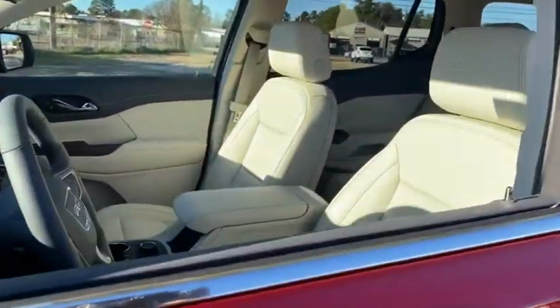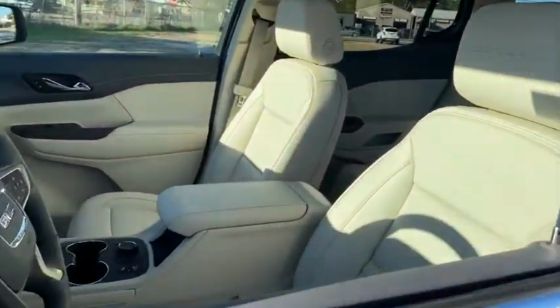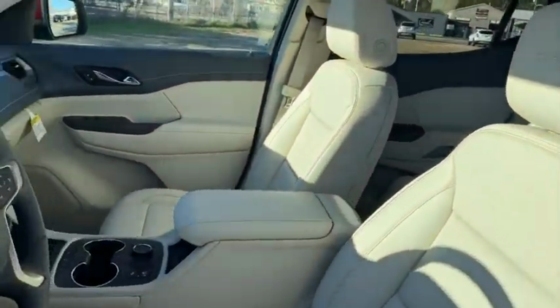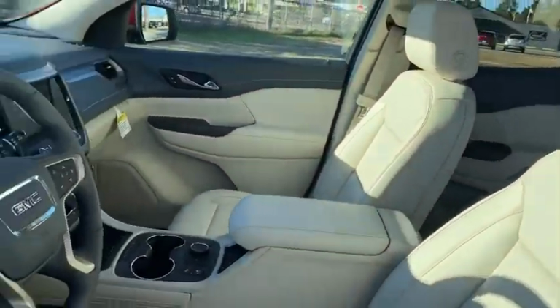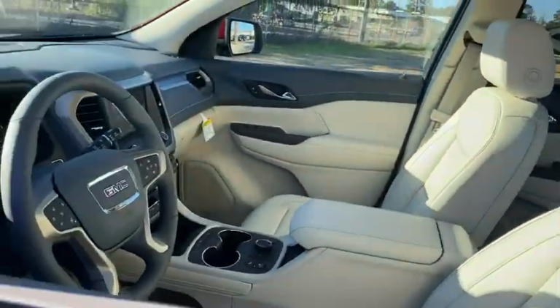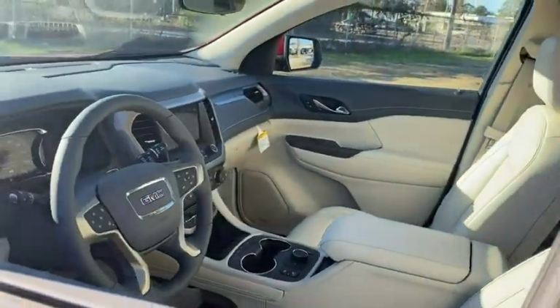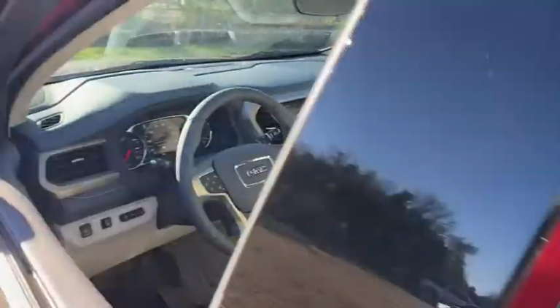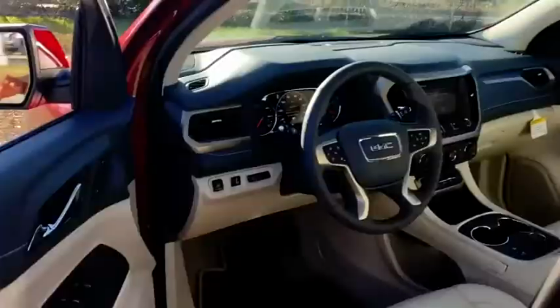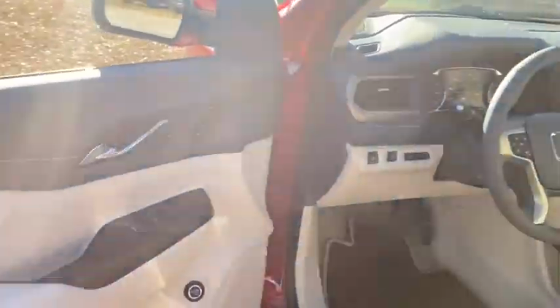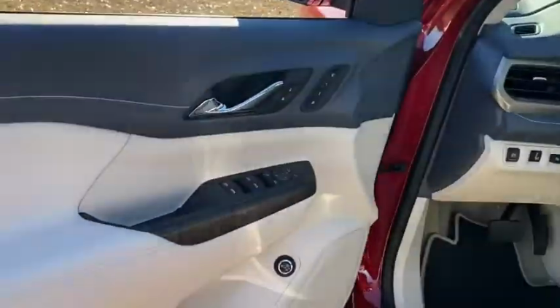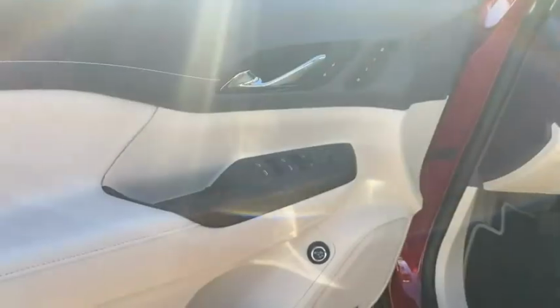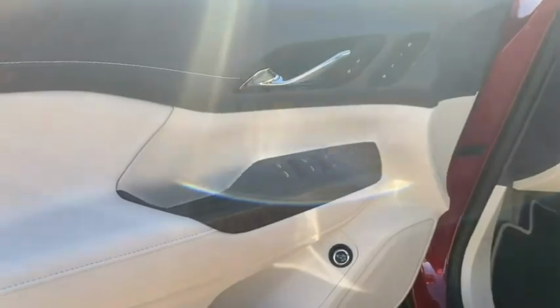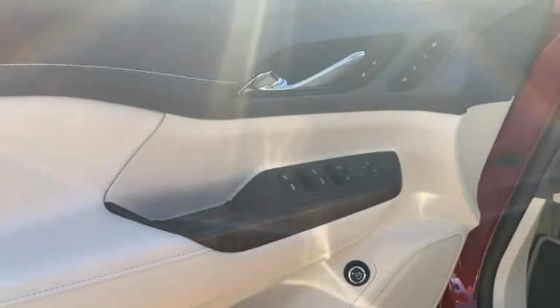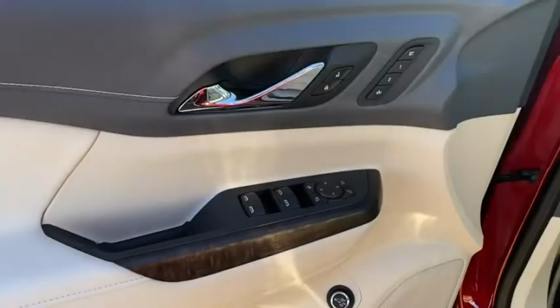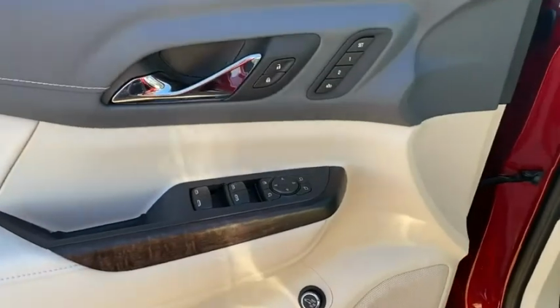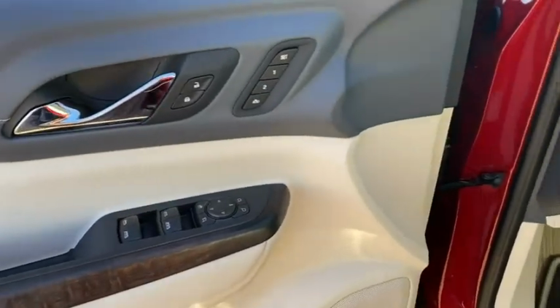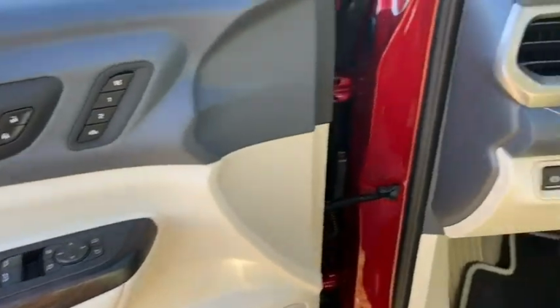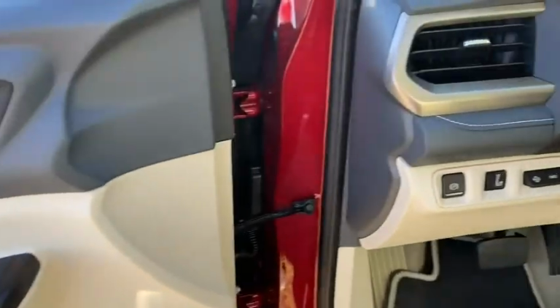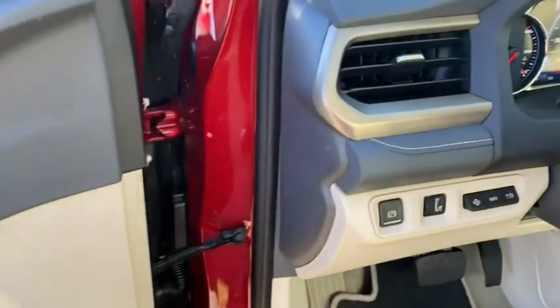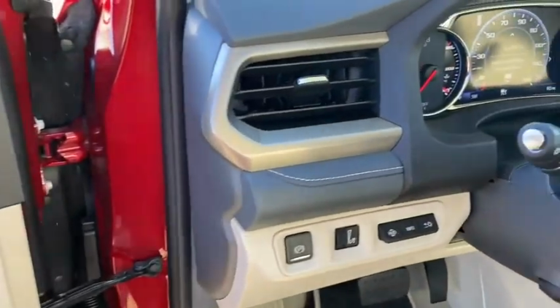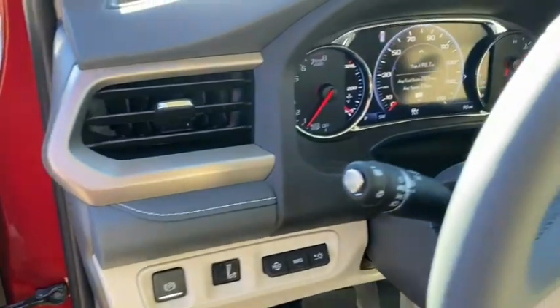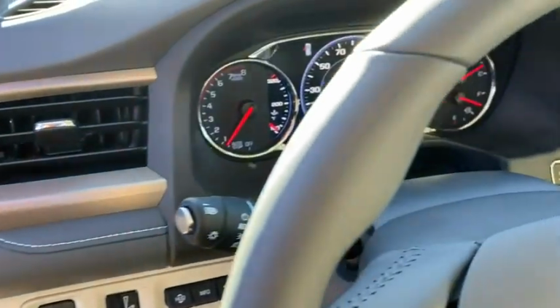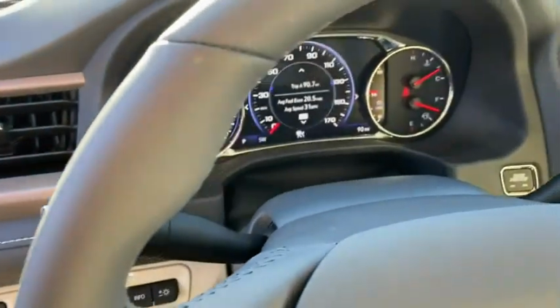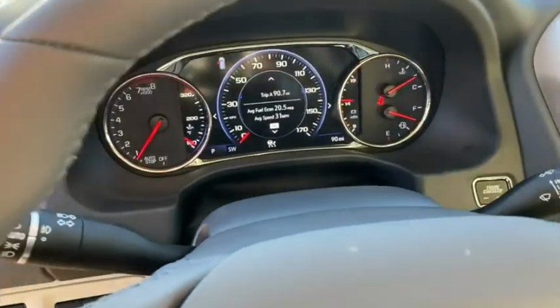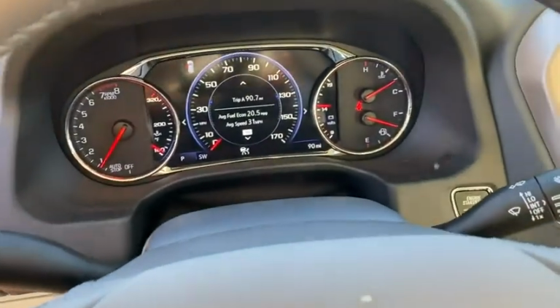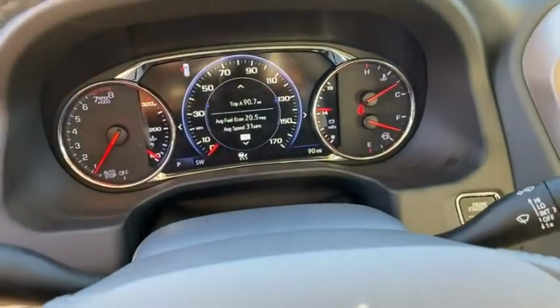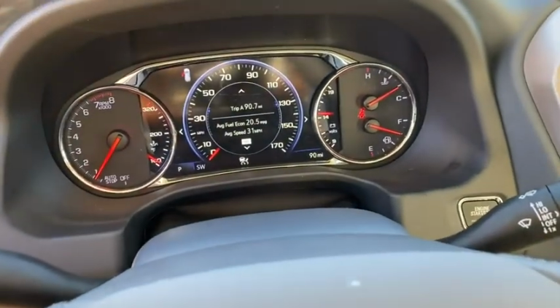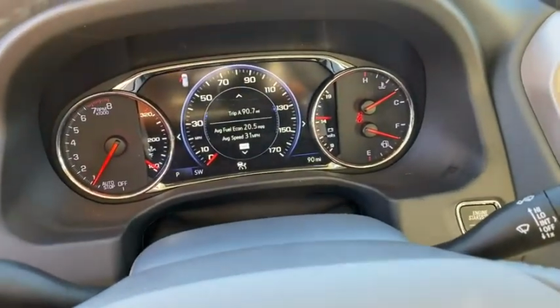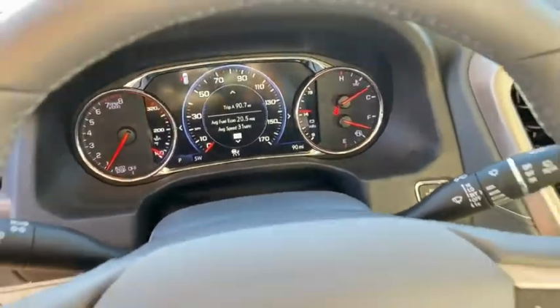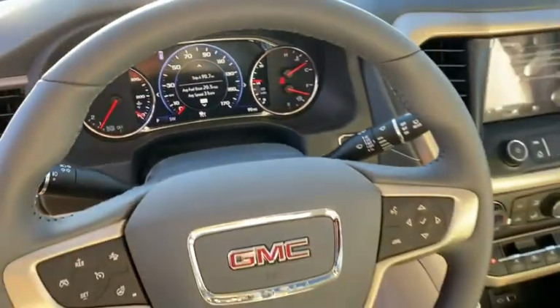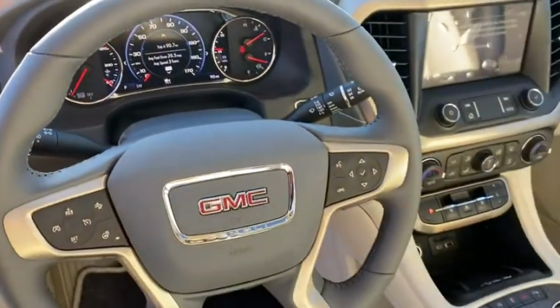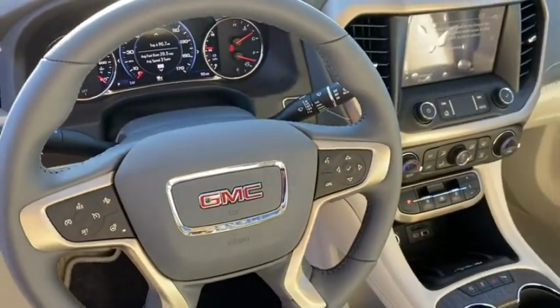Power liftgate, power passenger seat, navigation system, traction control, dual airbags, power steering, four-wheel disc brakes, eight speakers, universal garage door opener, and electronic stability control.